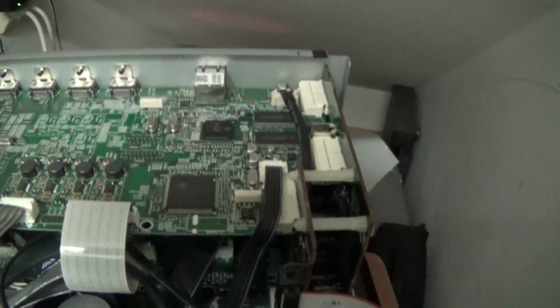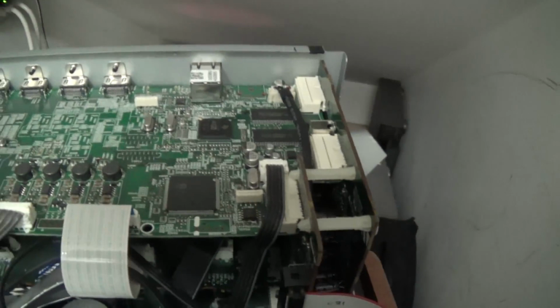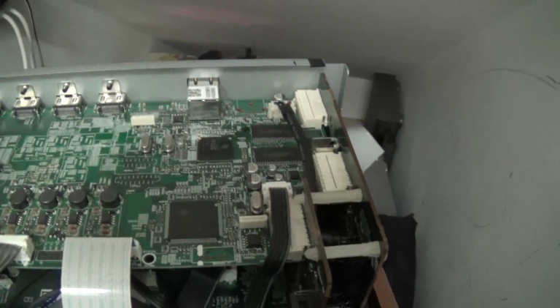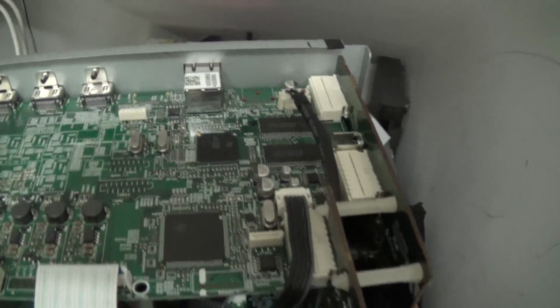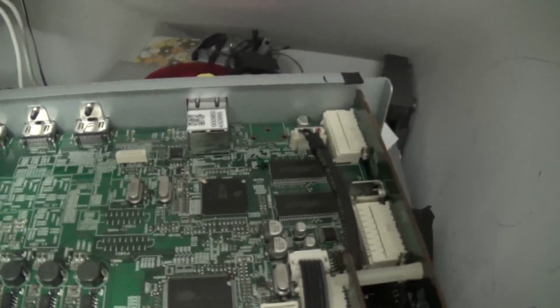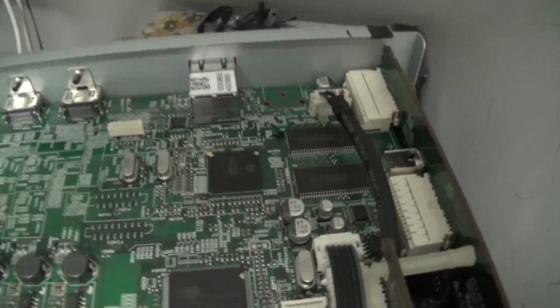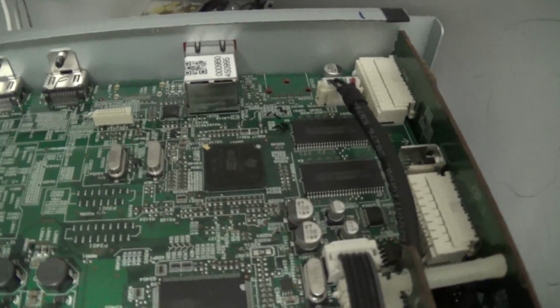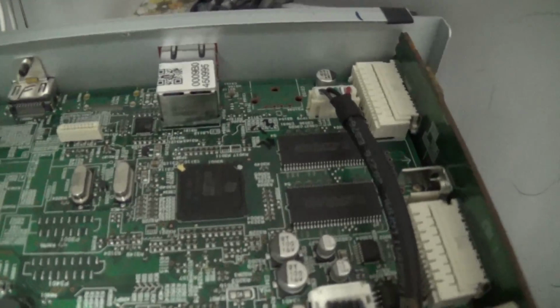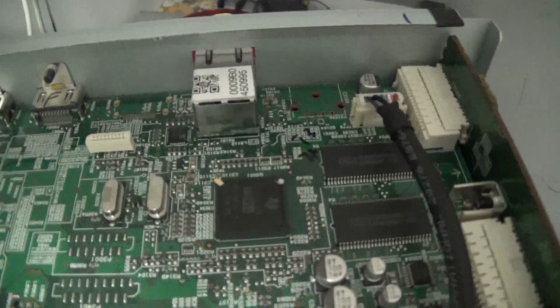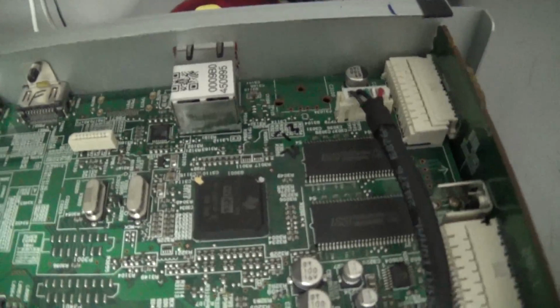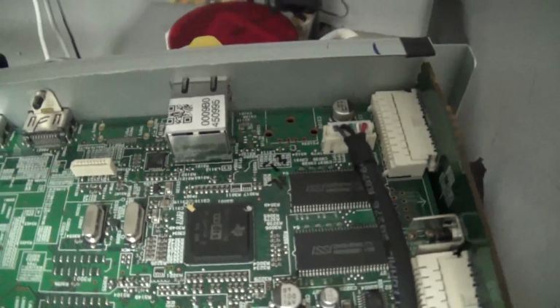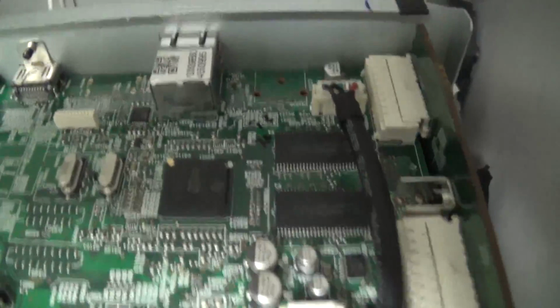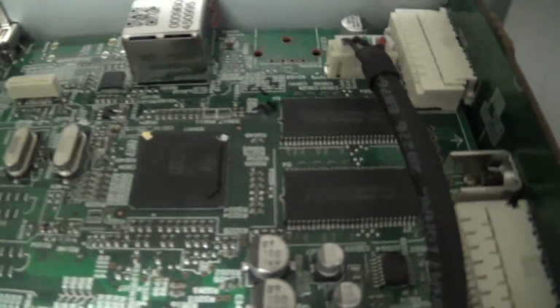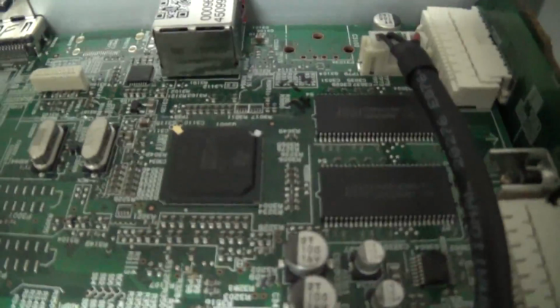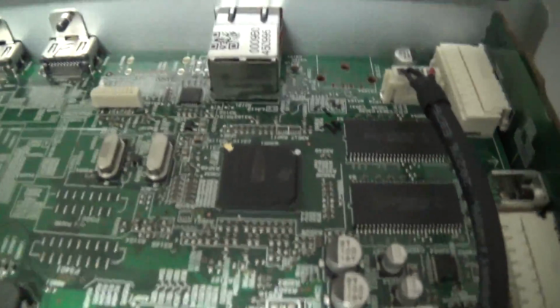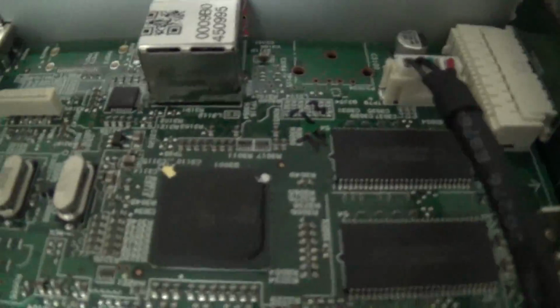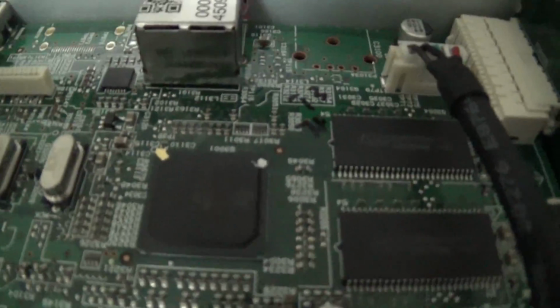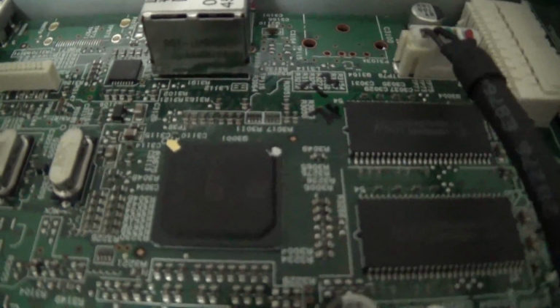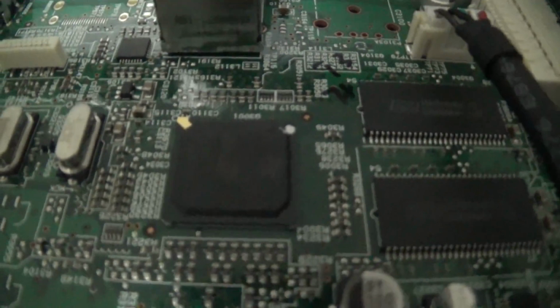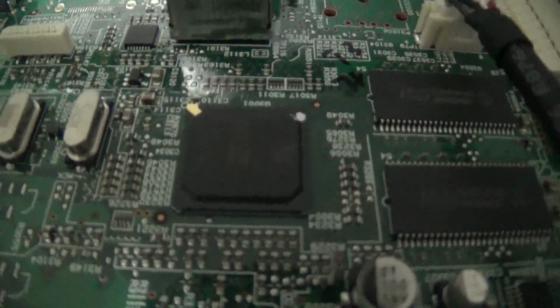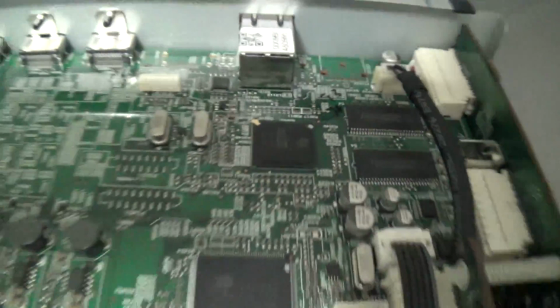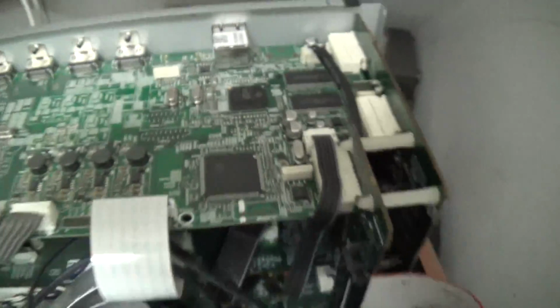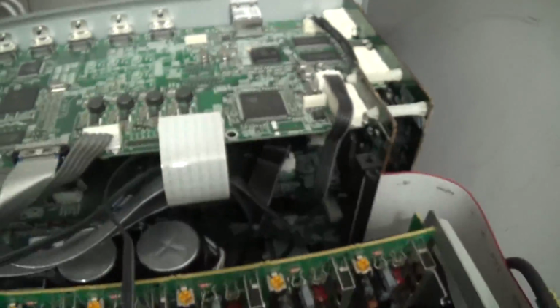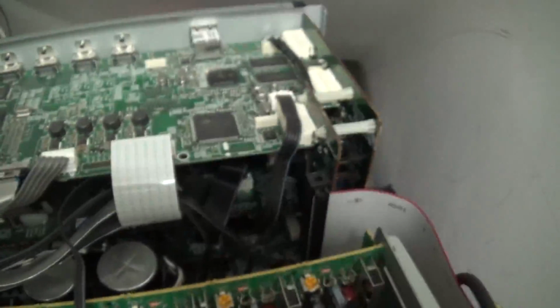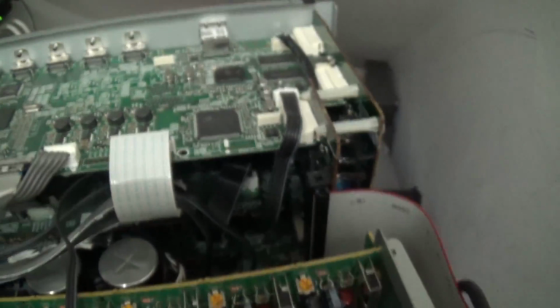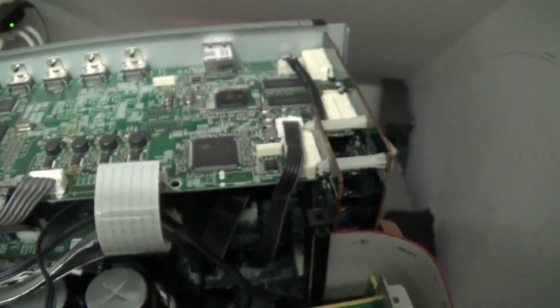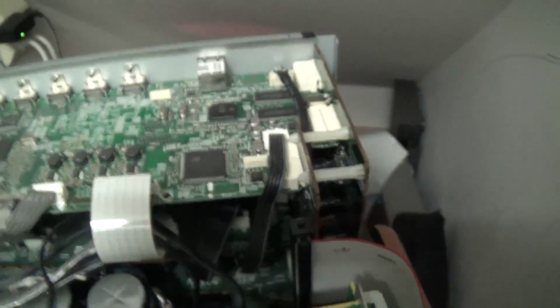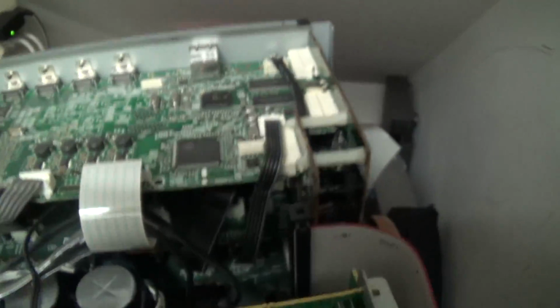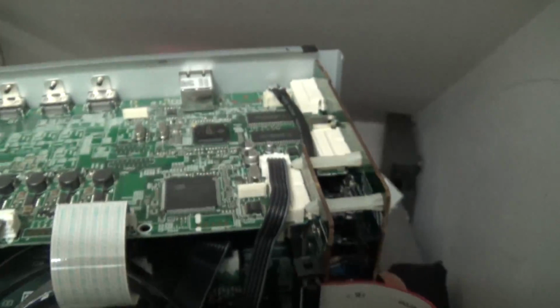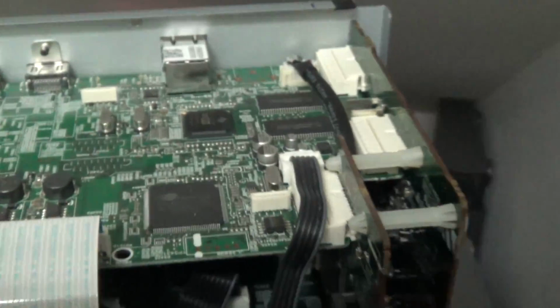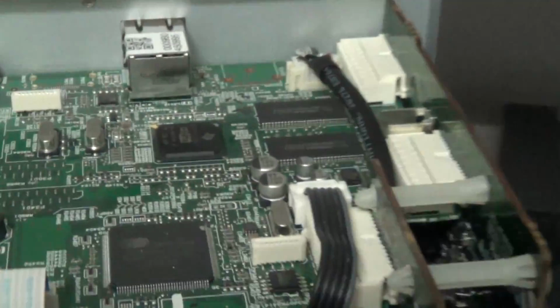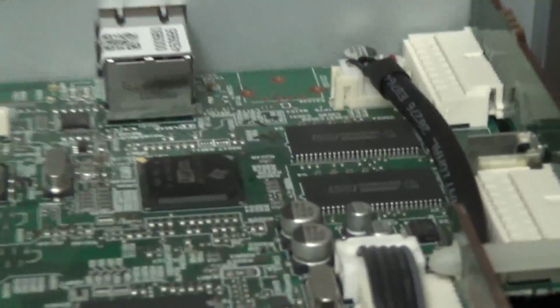And once that happens, the unit won't operate. So we need to reflow the solder on that chip.